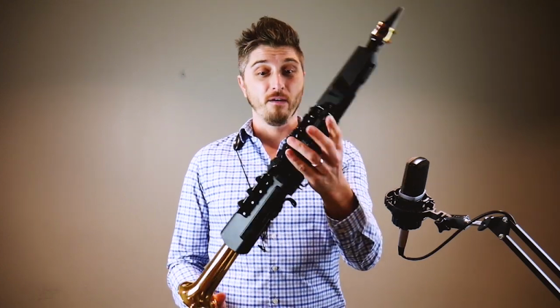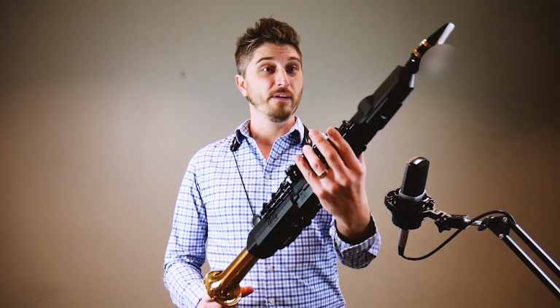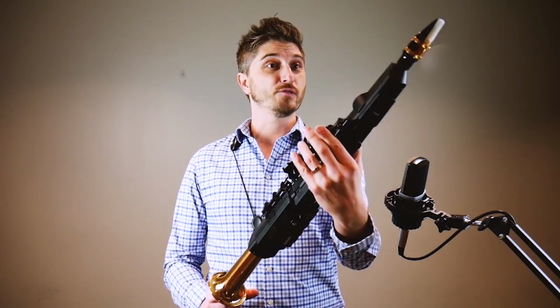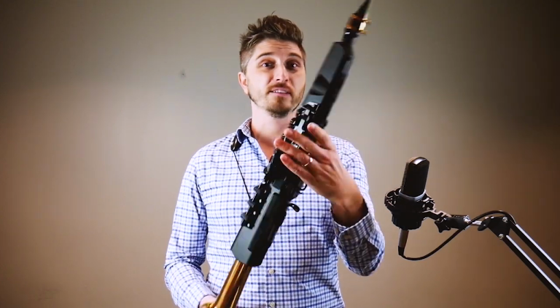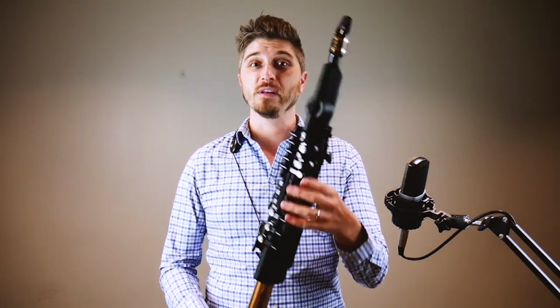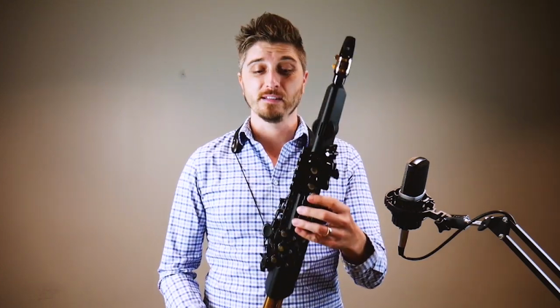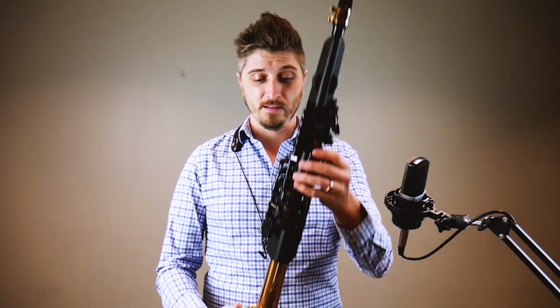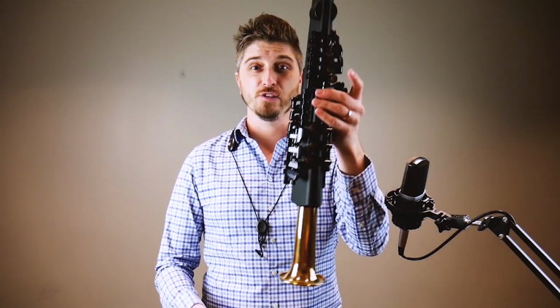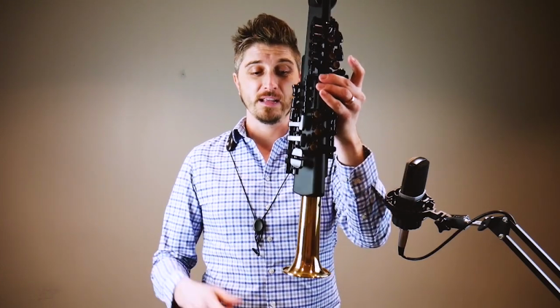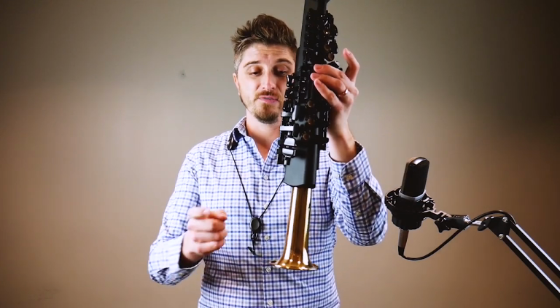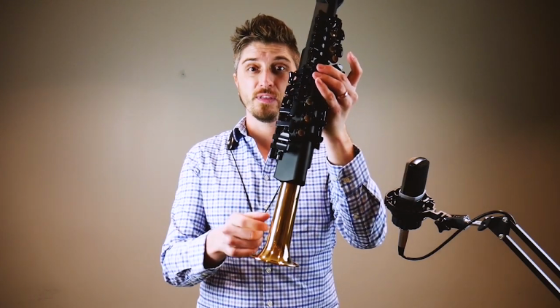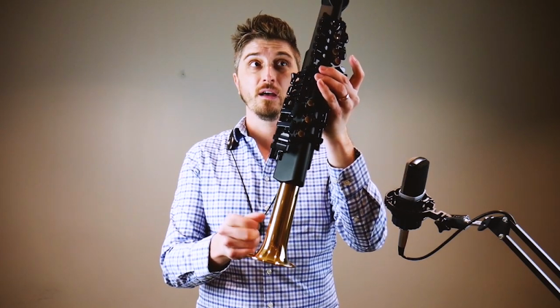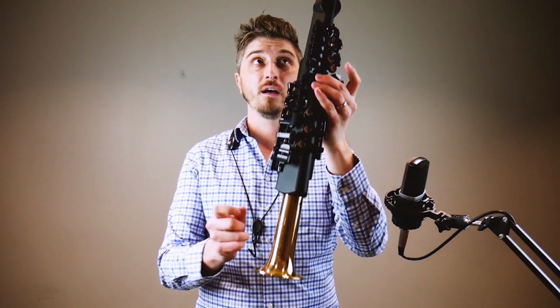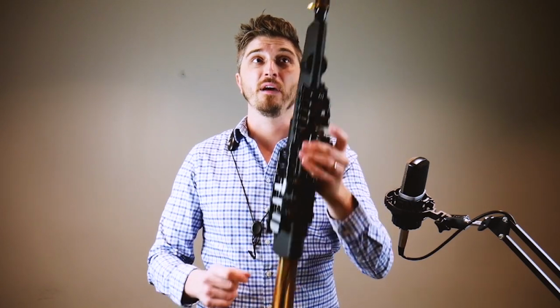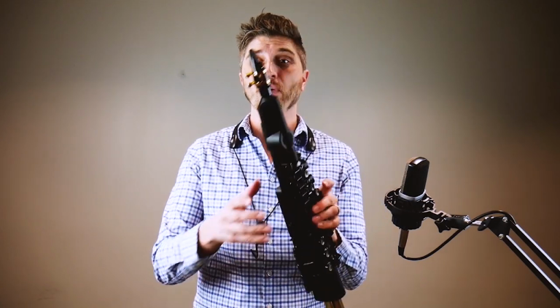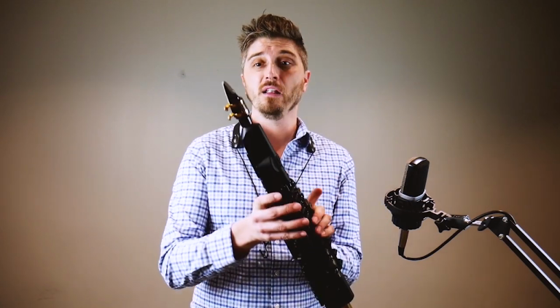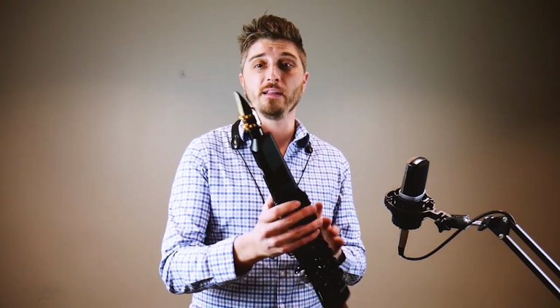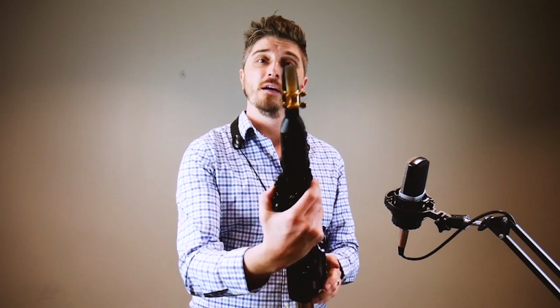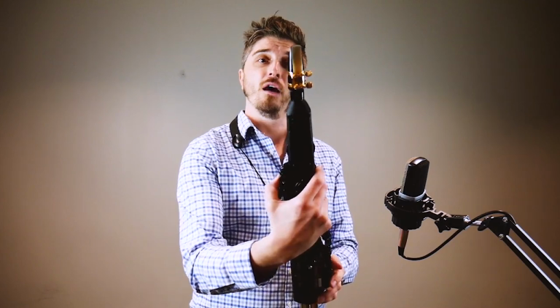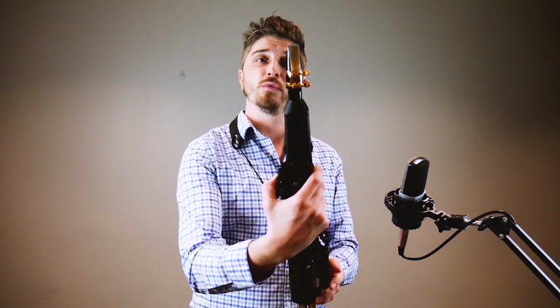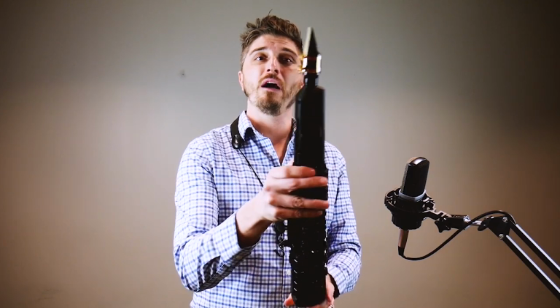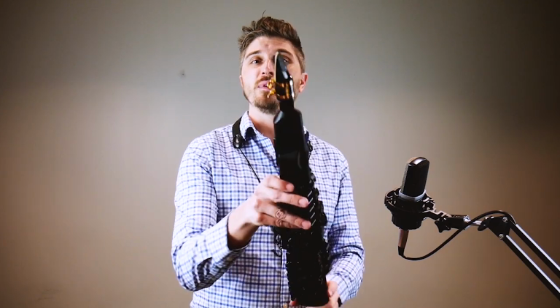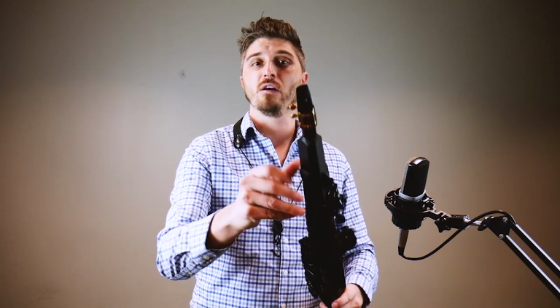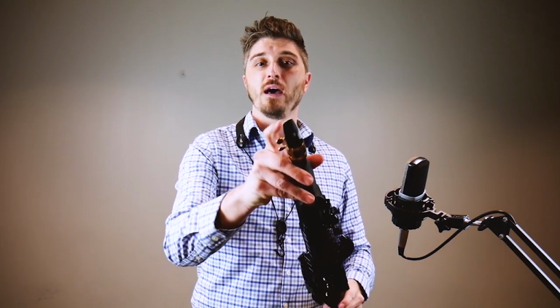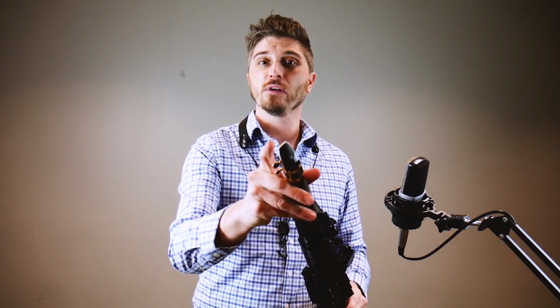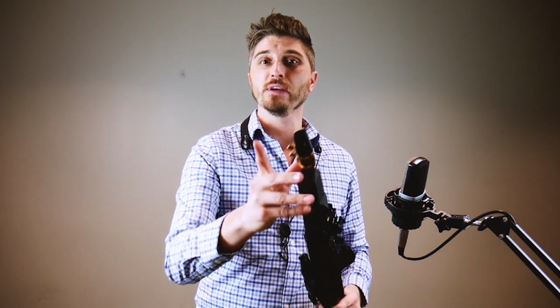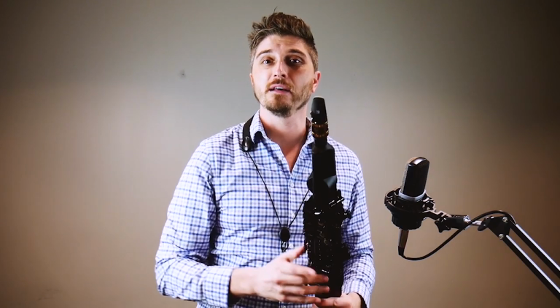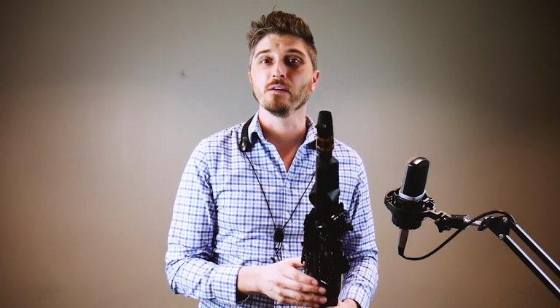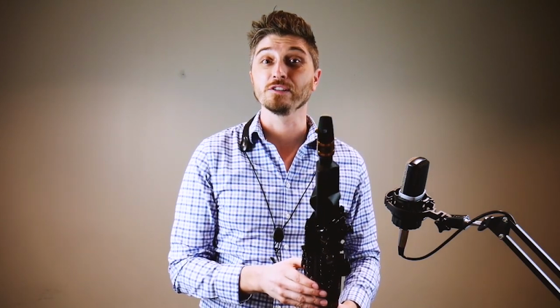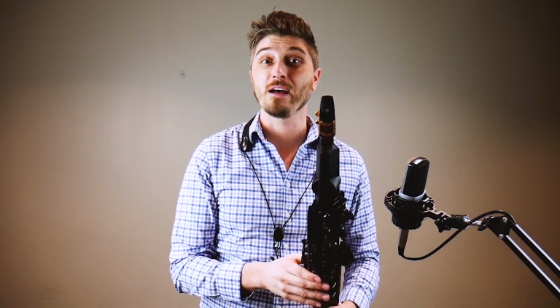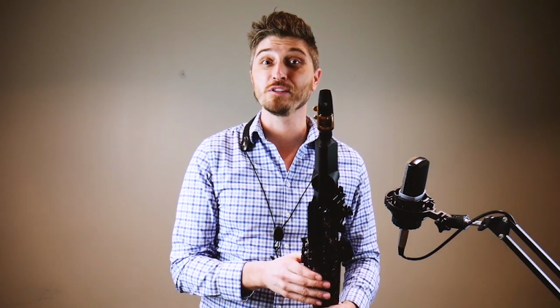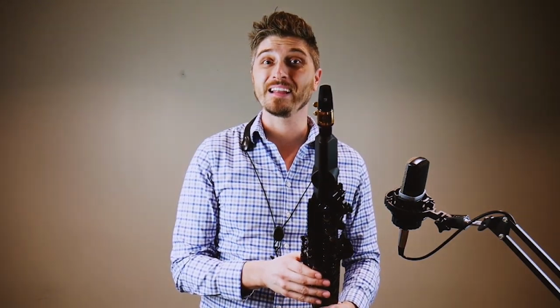Very interesting instrument. It's a digital saxophone with a metal bell and a real mouthpiece, although not a real reed. We're going to check it out in just a second here.